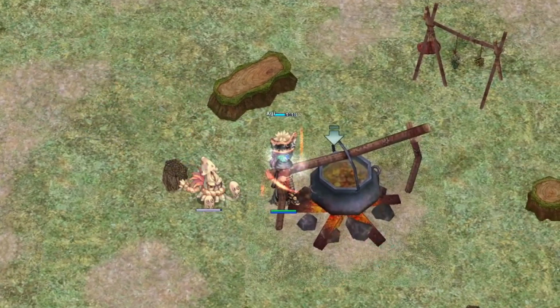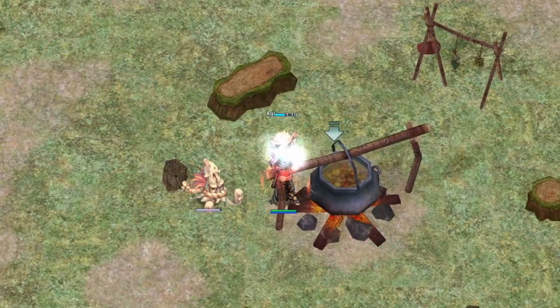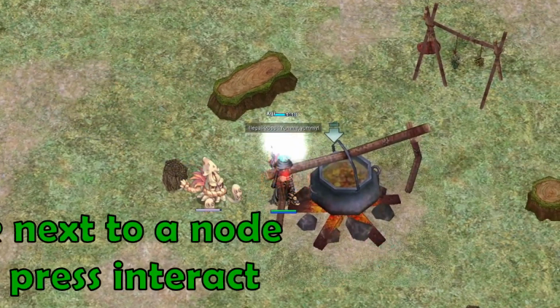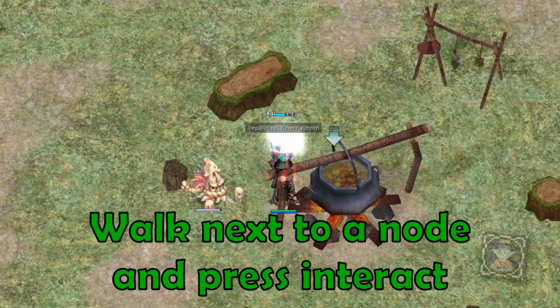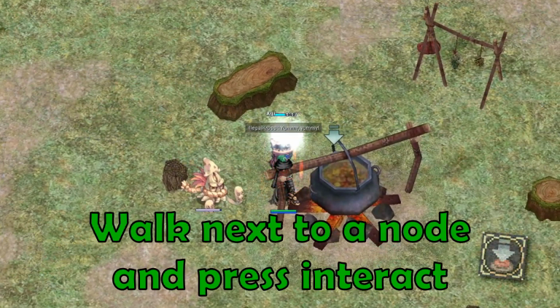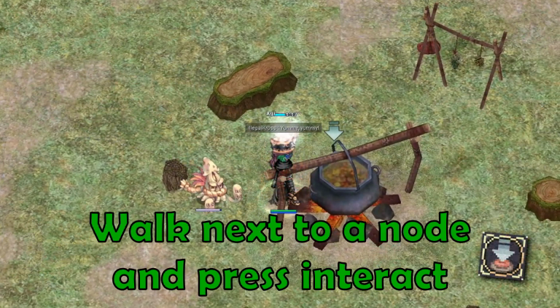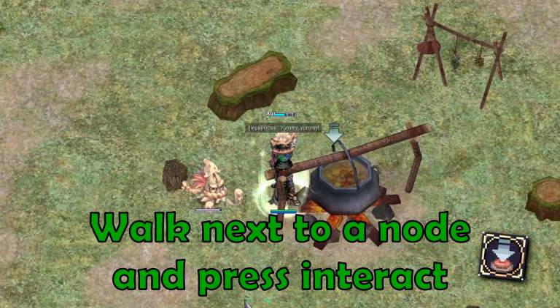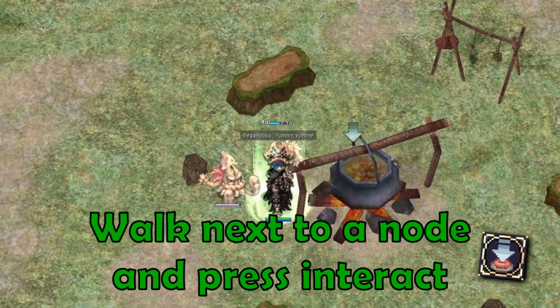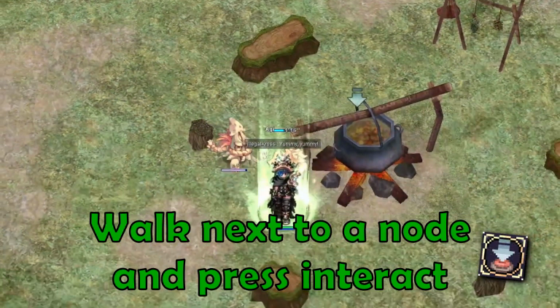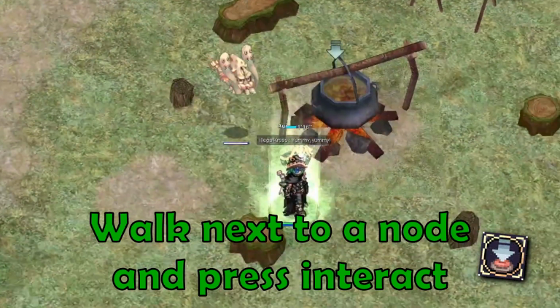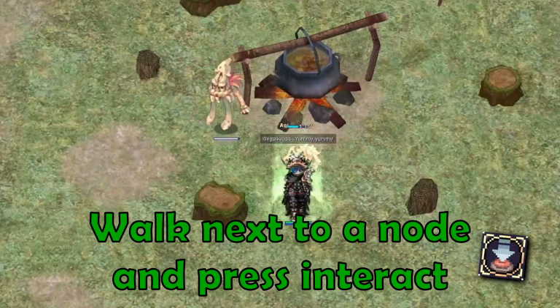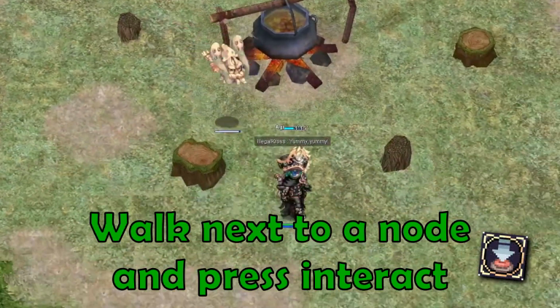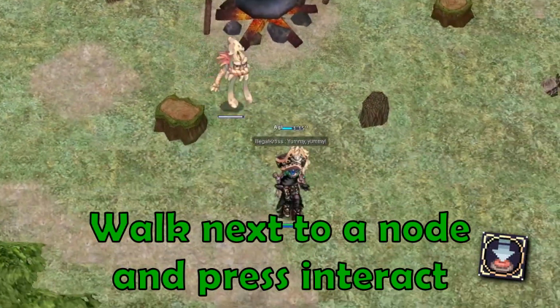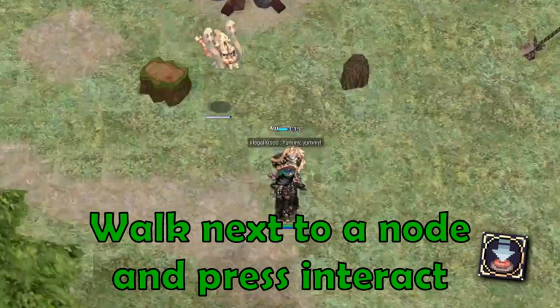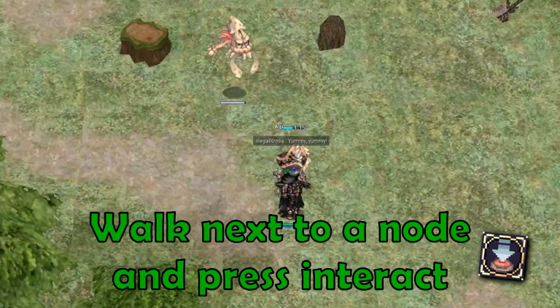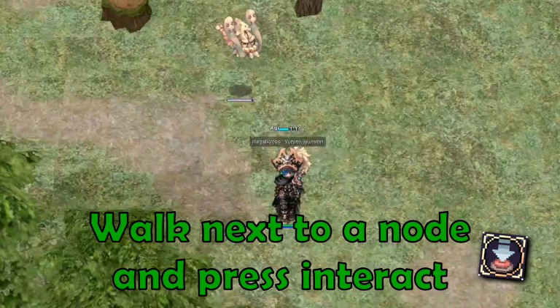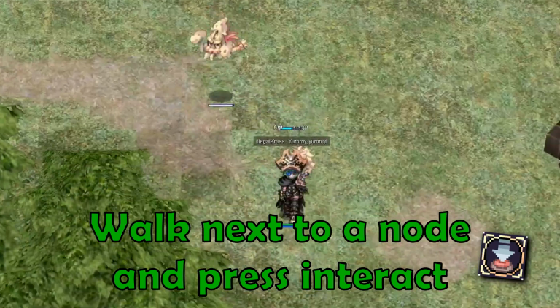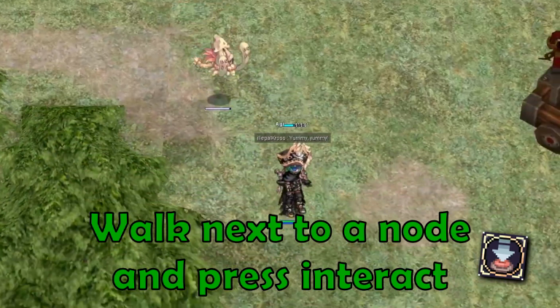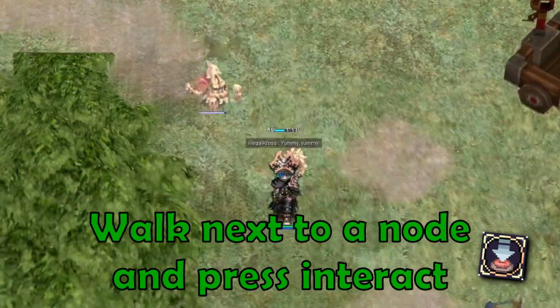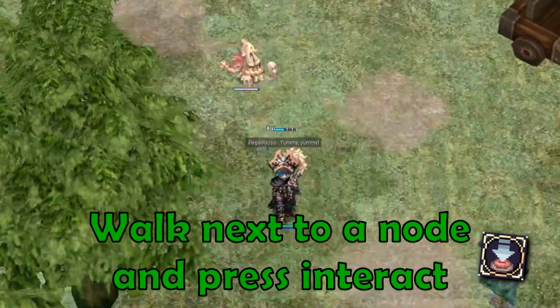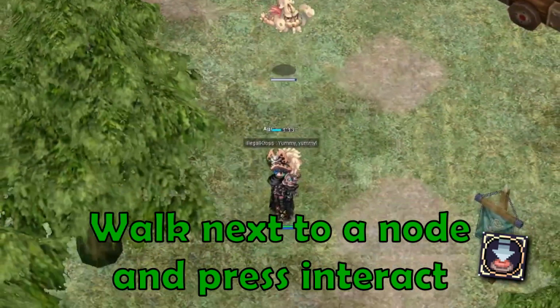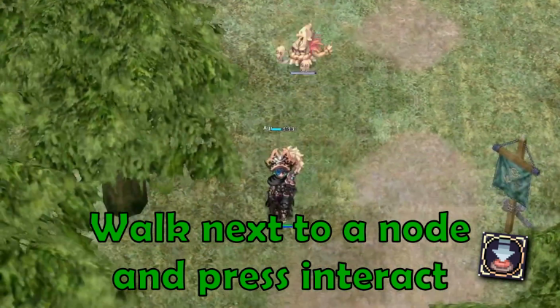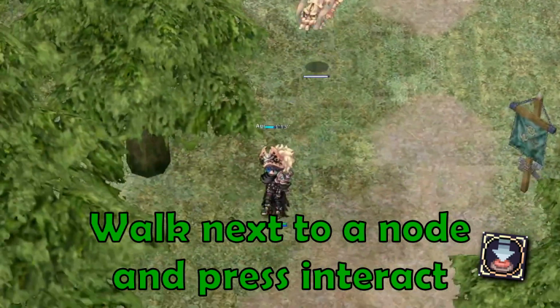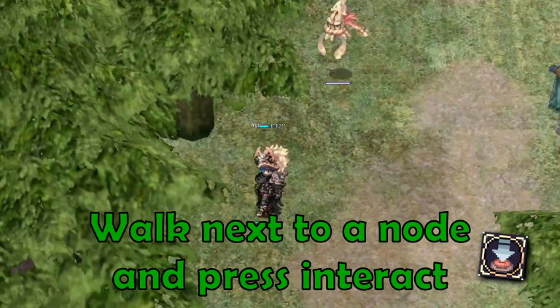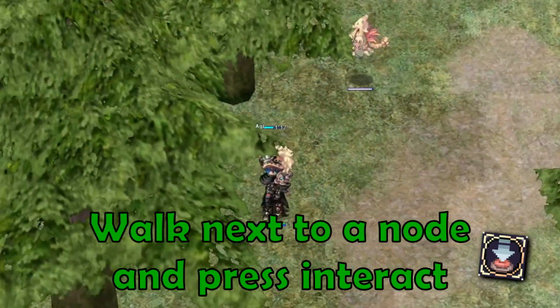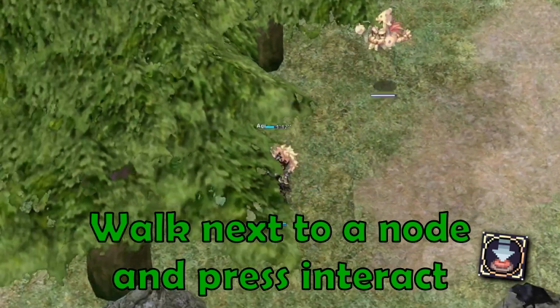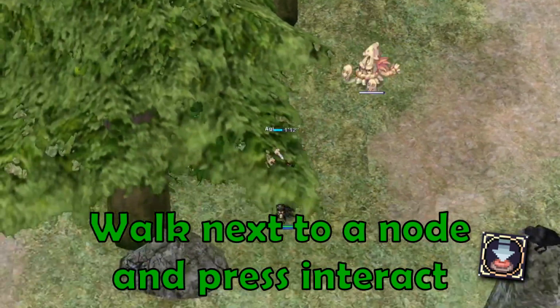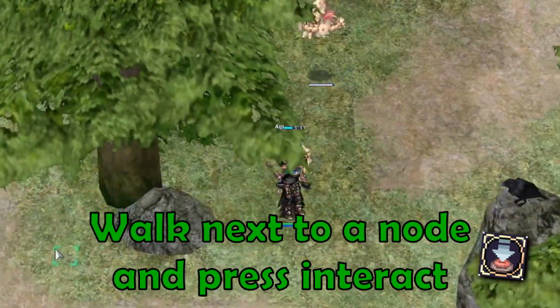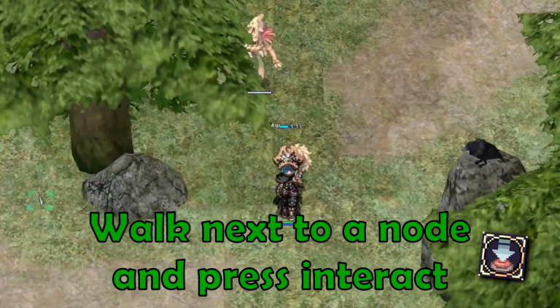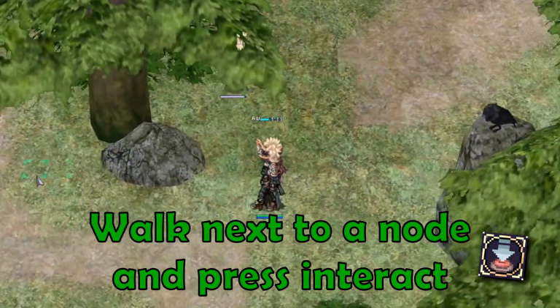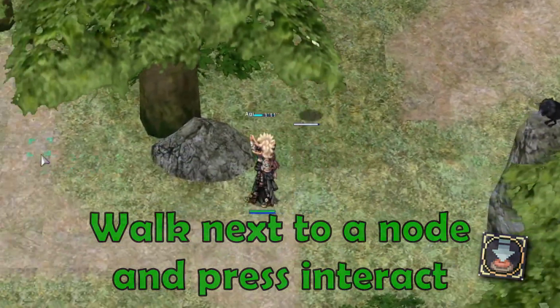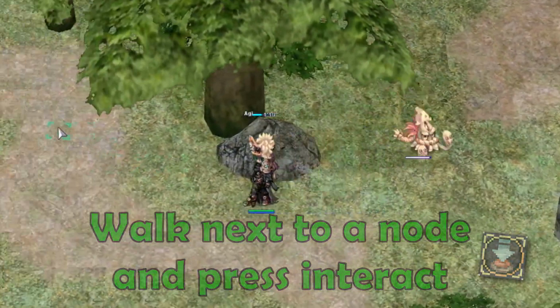You simply walk up to a glowing node of any plant and click interact. You will get your items and can continue searching for more nodes.